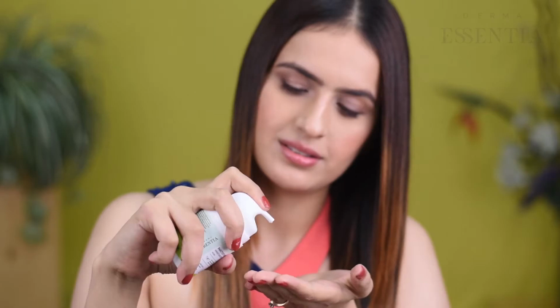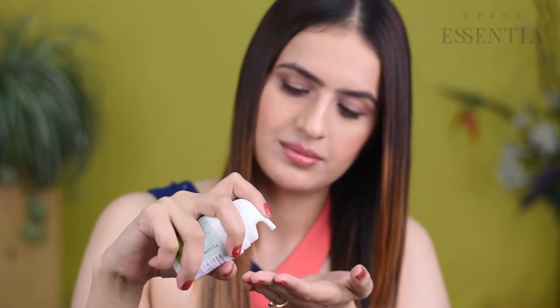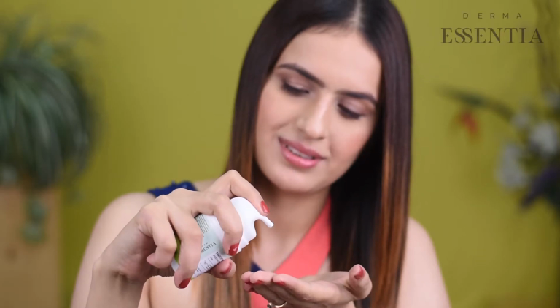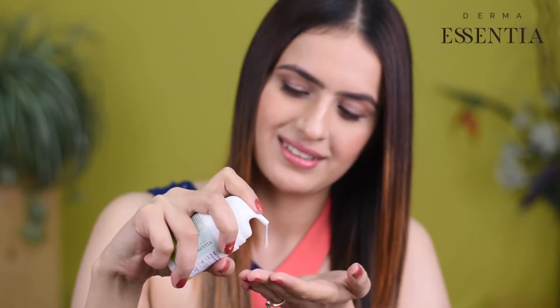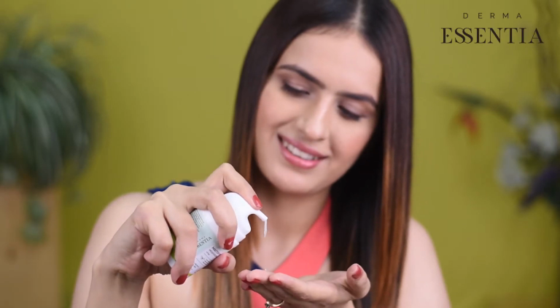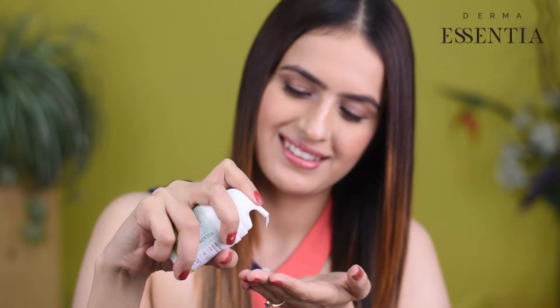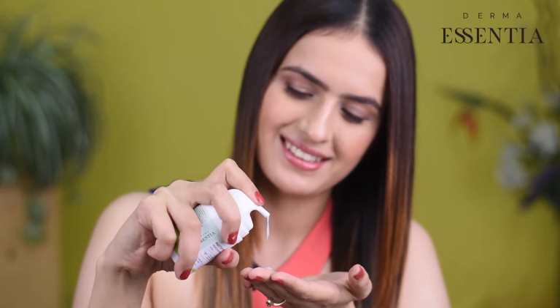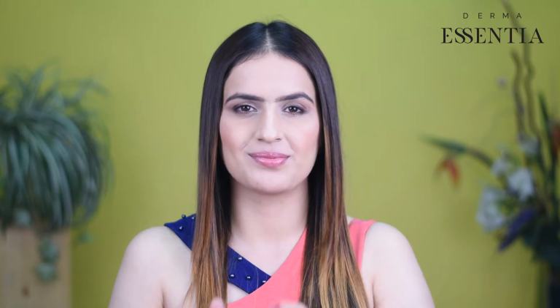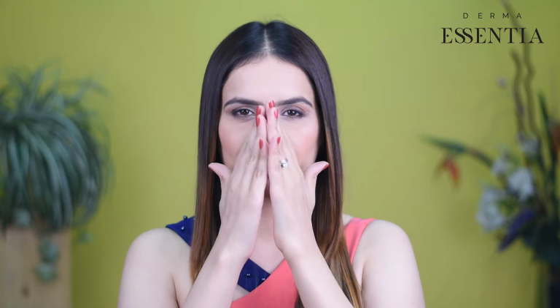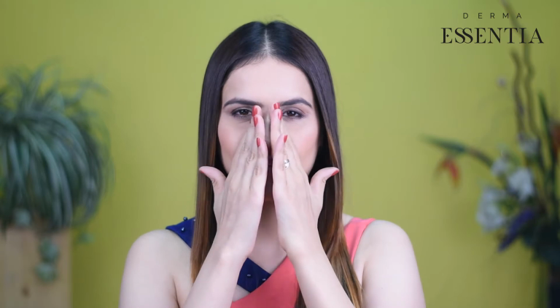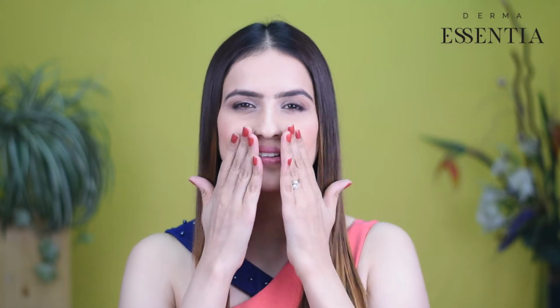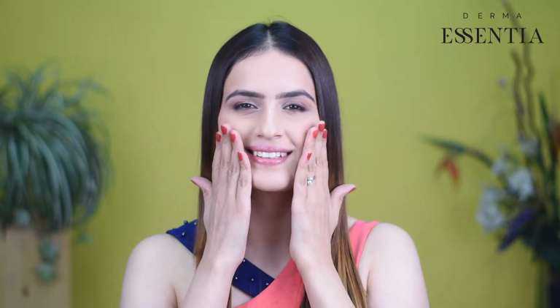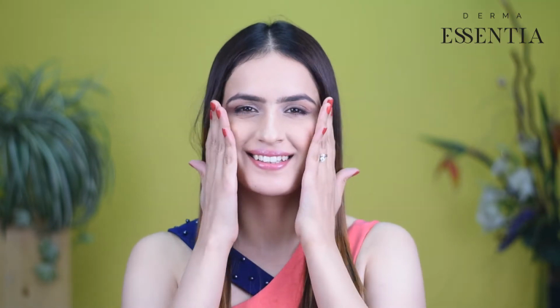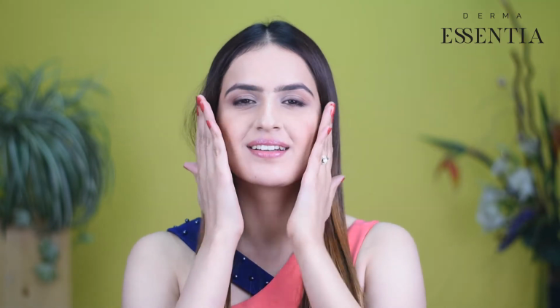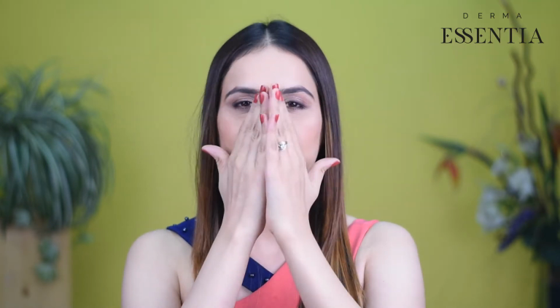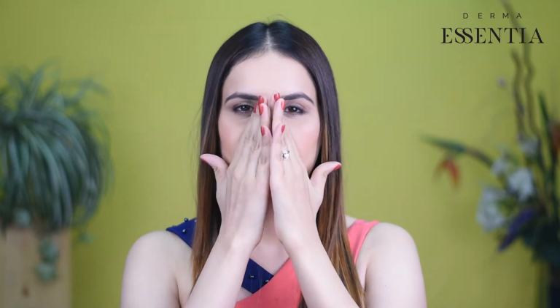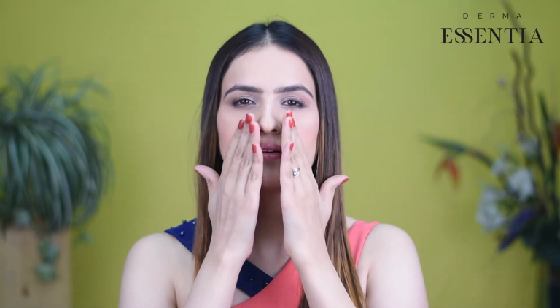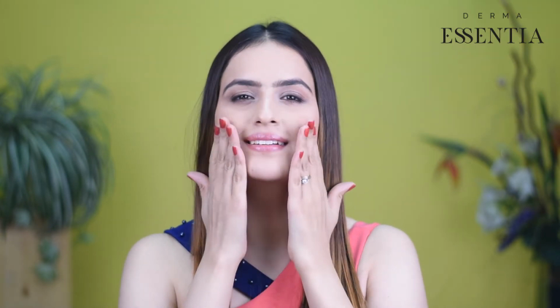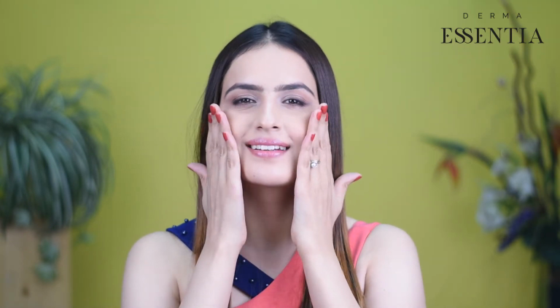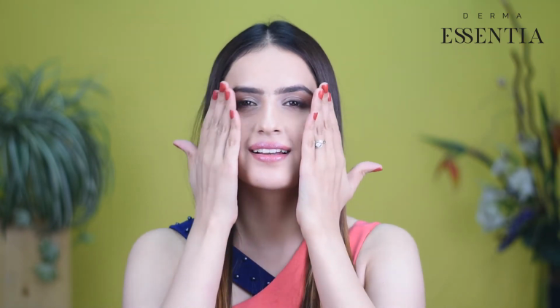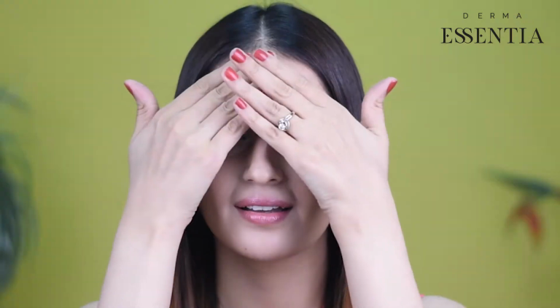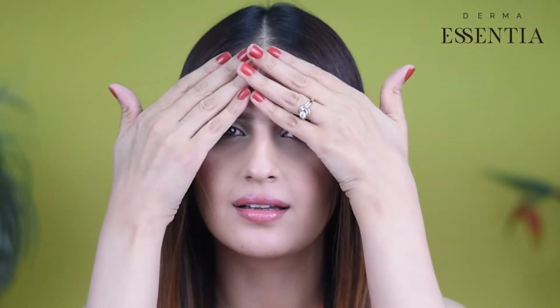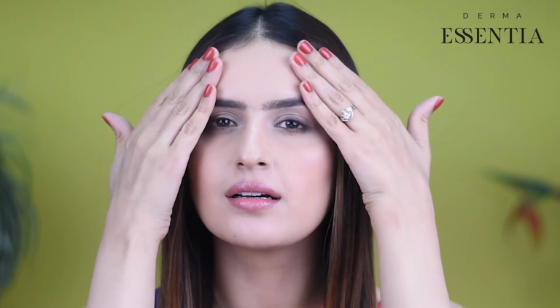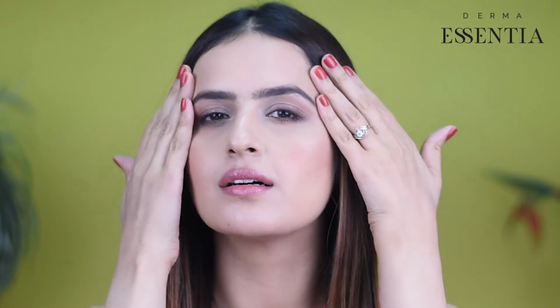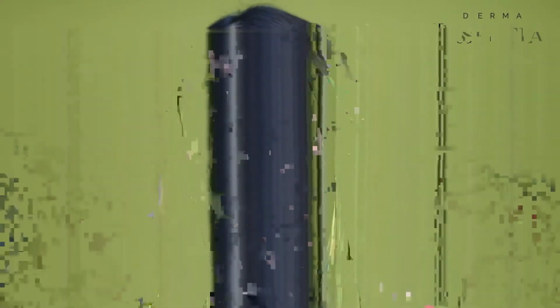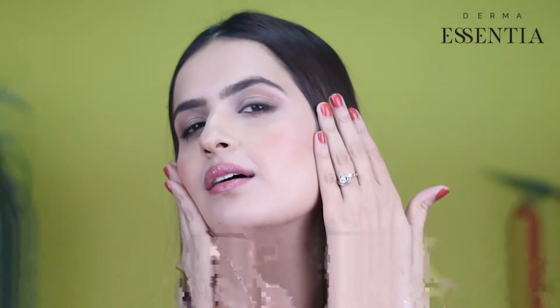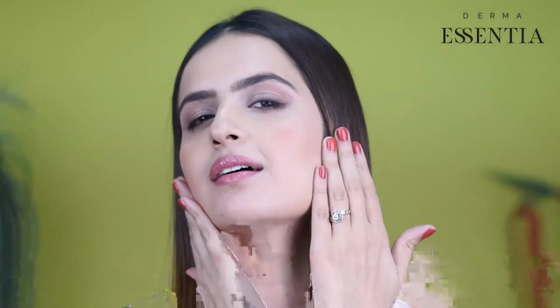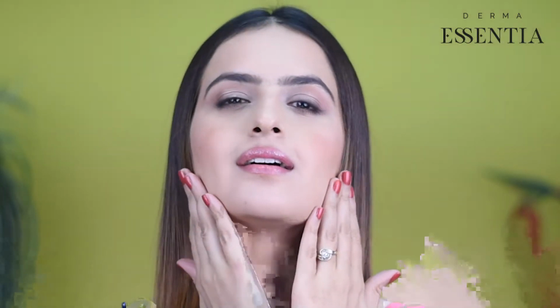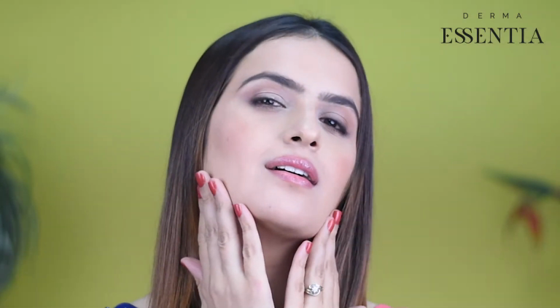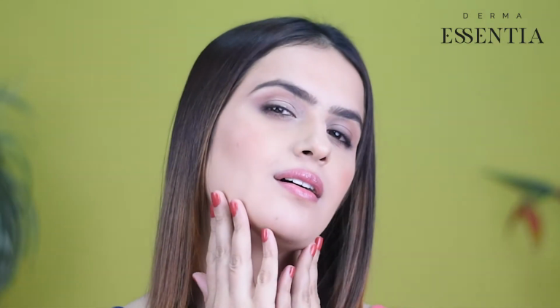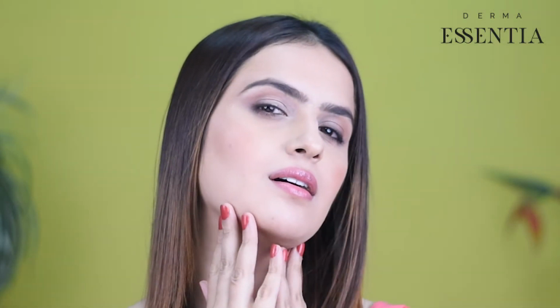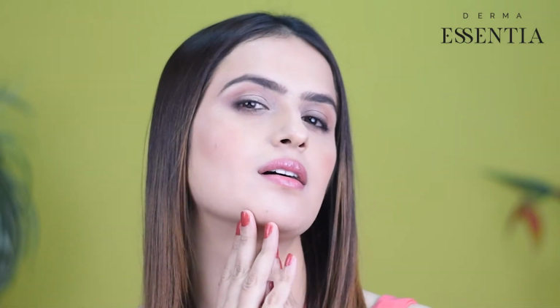Let us show you how to use this product. Use your fingertips and gently massage the moisturizer in an upward direction. Use gentle sweeping motions and make sure to cover the entire face.